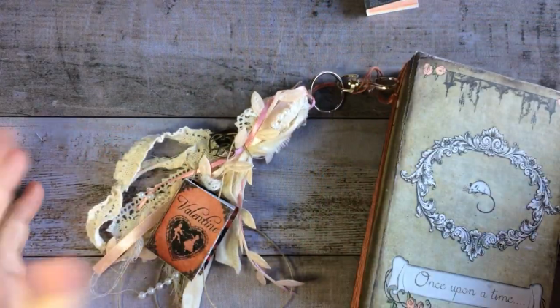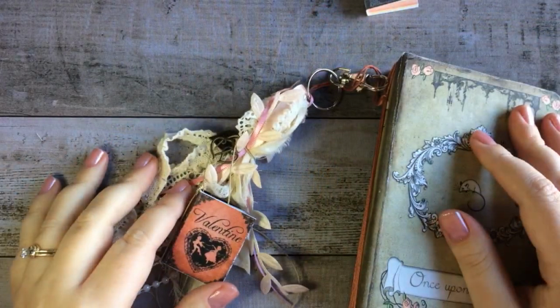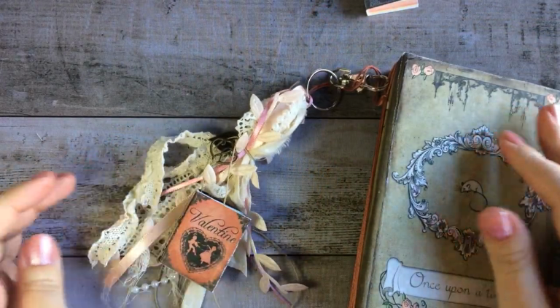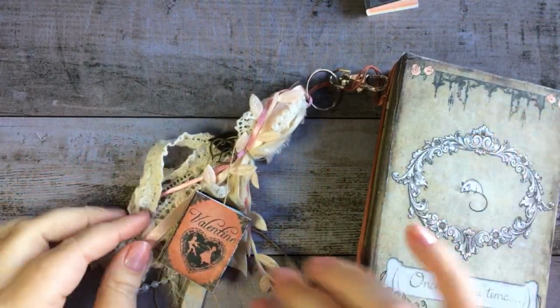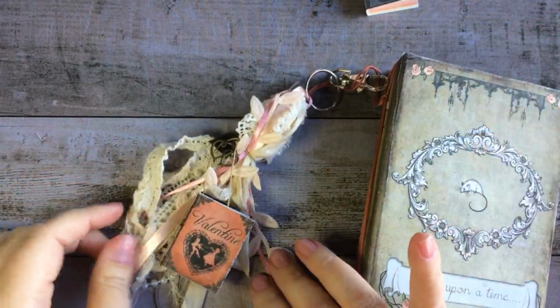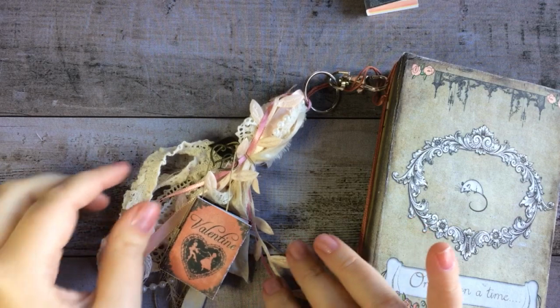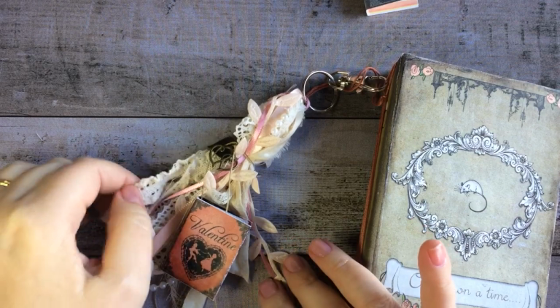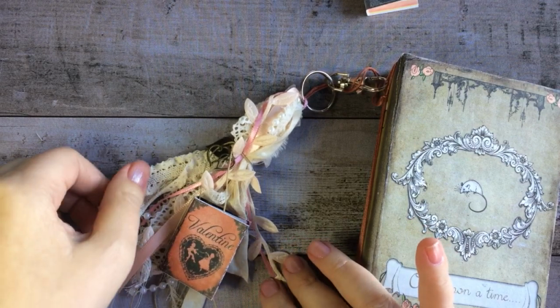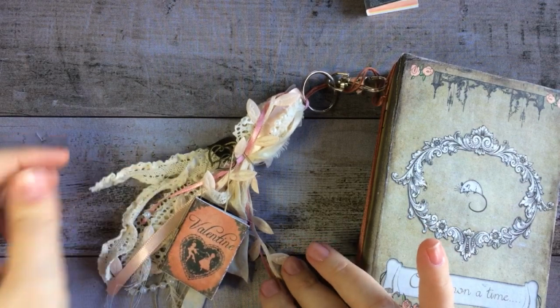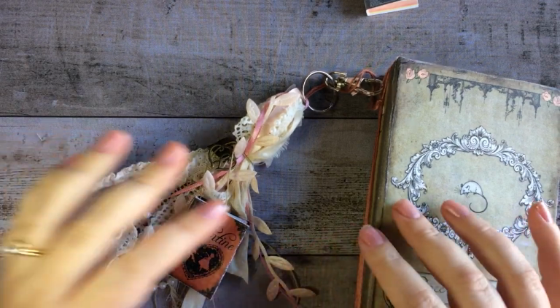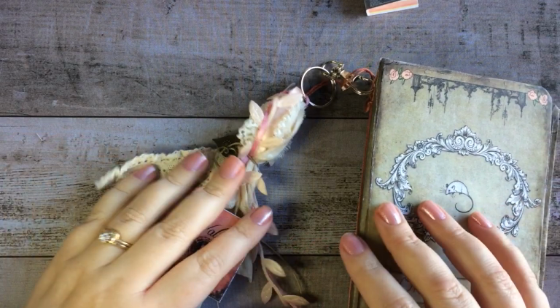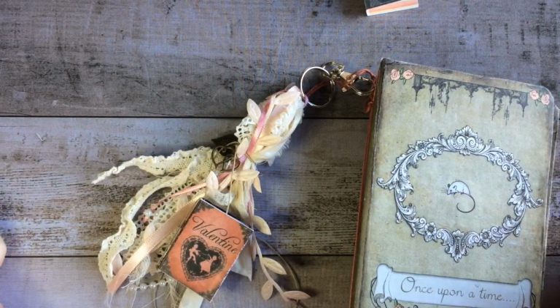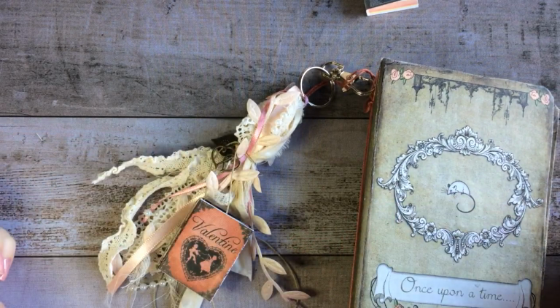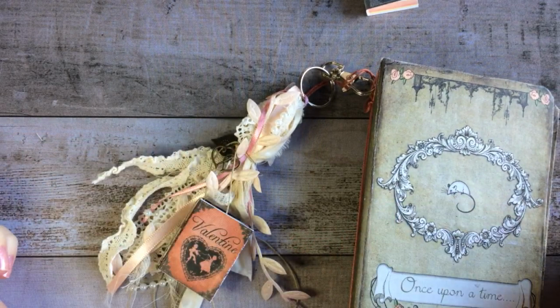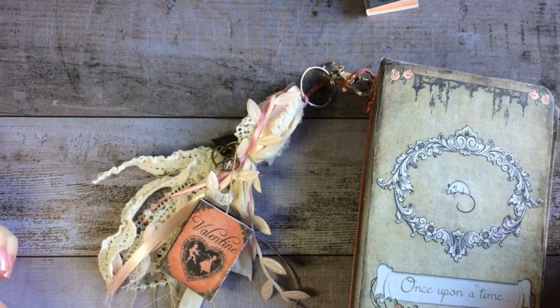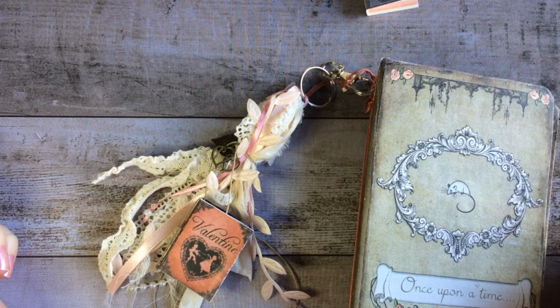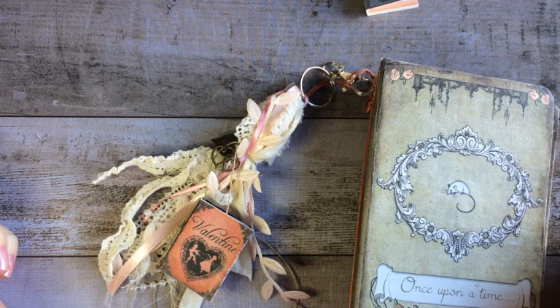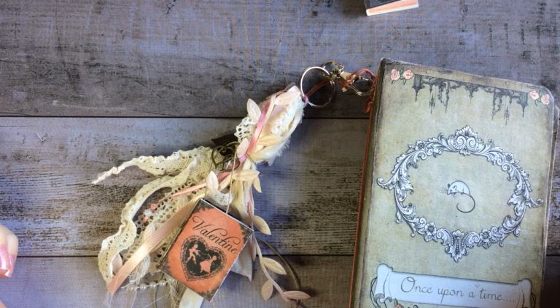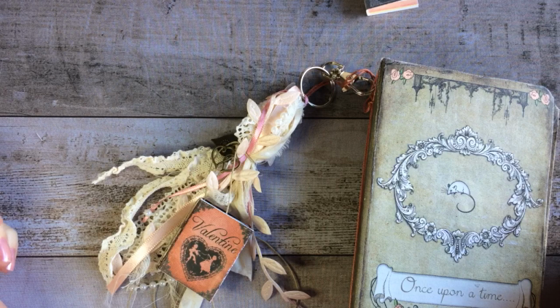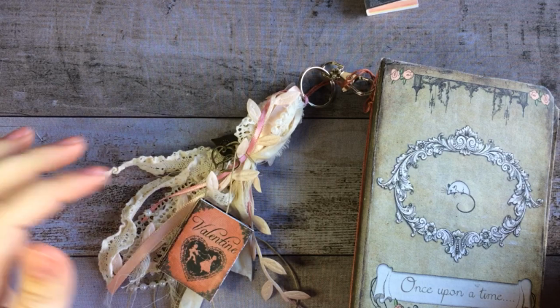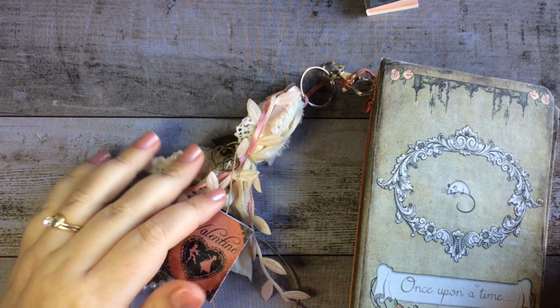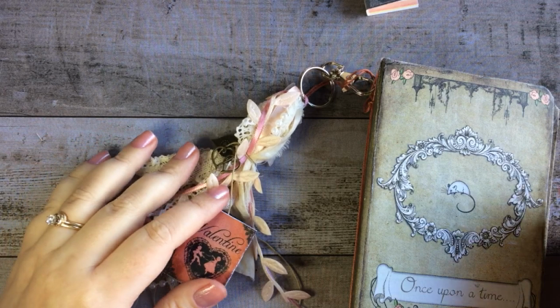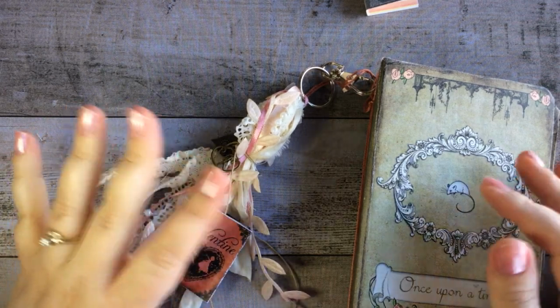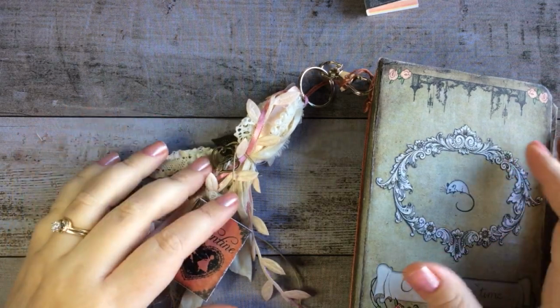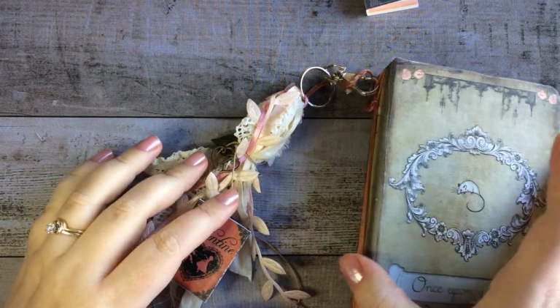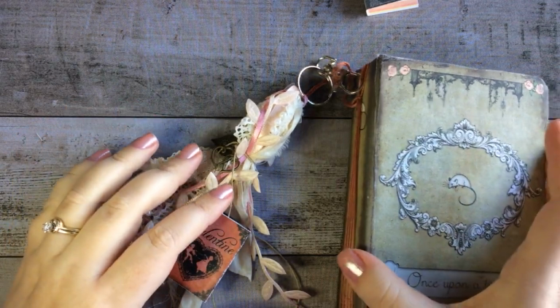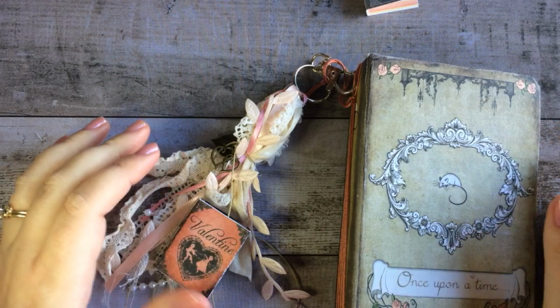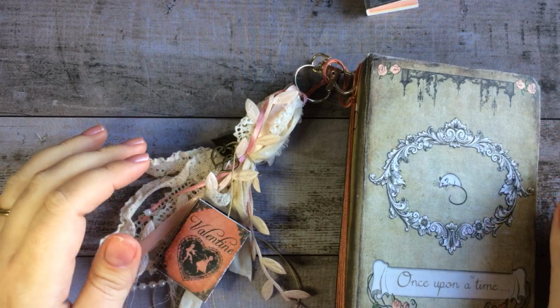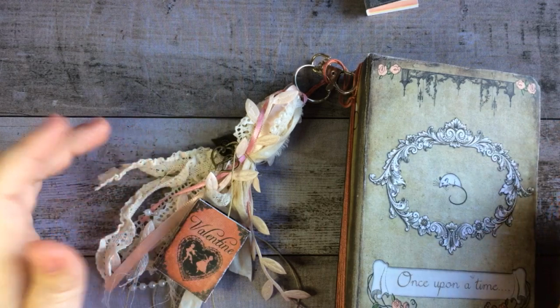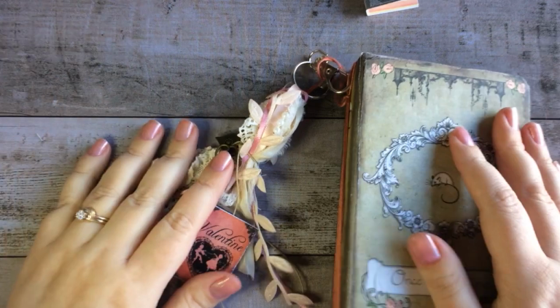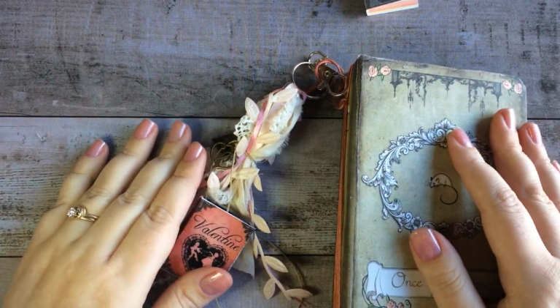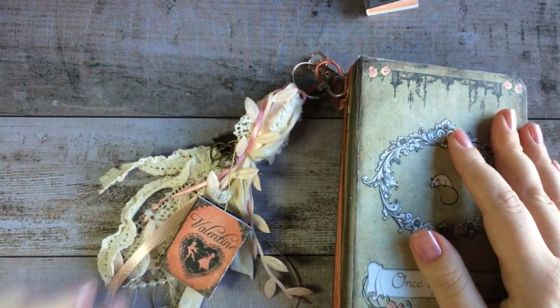A quick, easy project — really pretty, fun, and versatile. There are a lot of uses for tassels in art projects. Thank you for joining me, and I'll go ahead and leave those links below to all the materials that I've been using. That's it — have a great day!